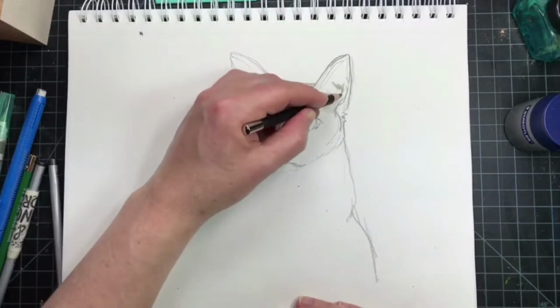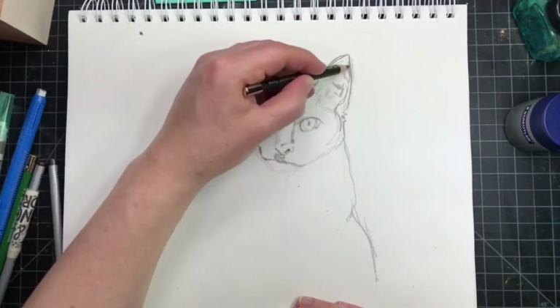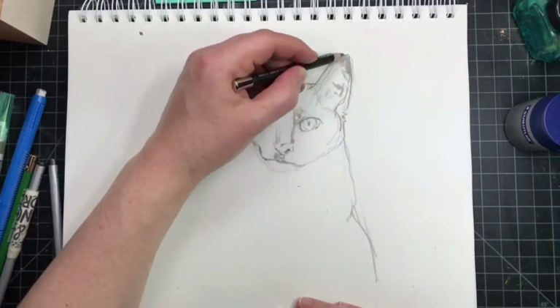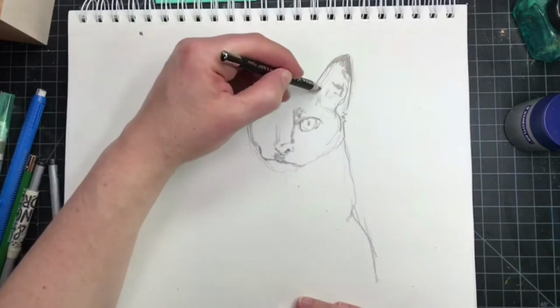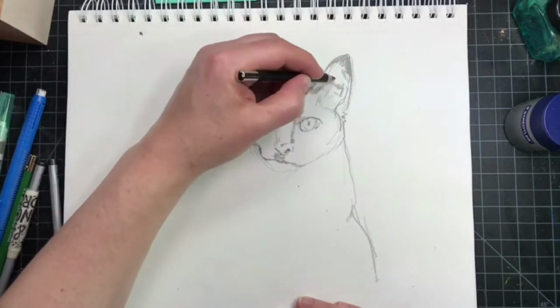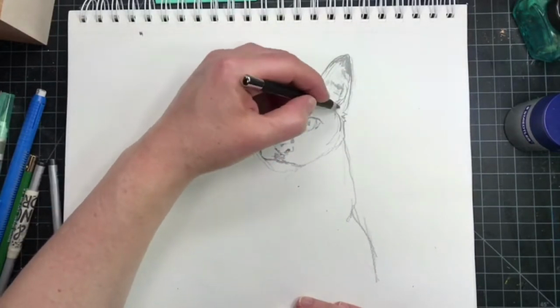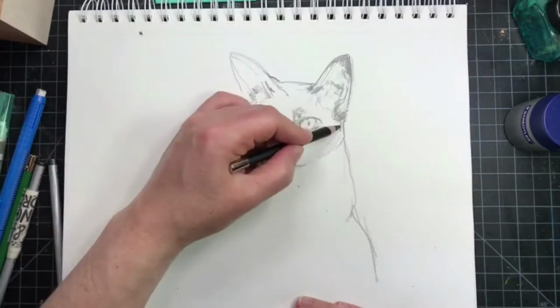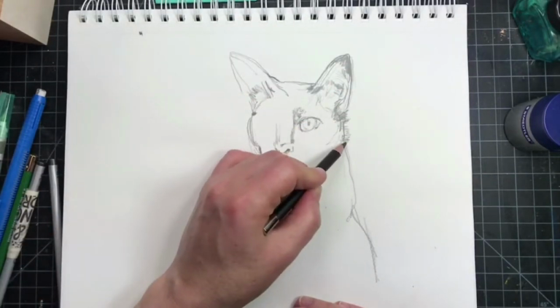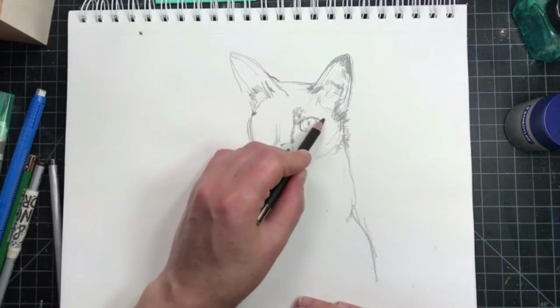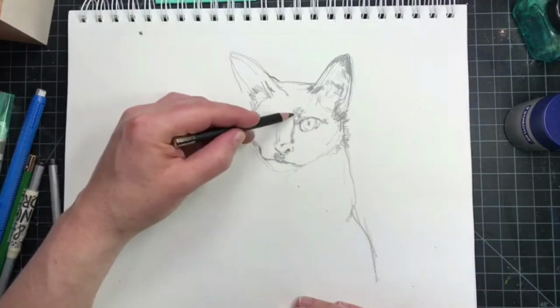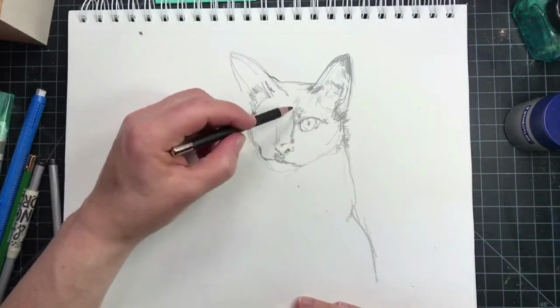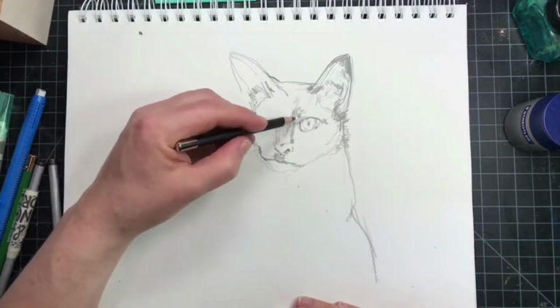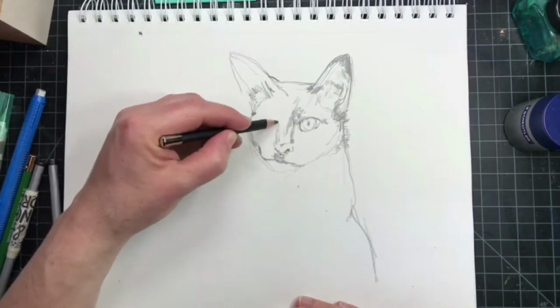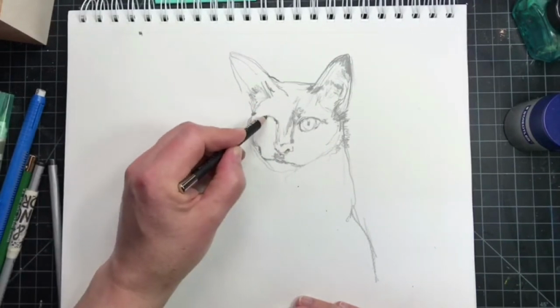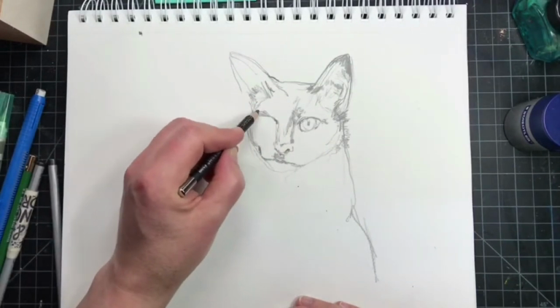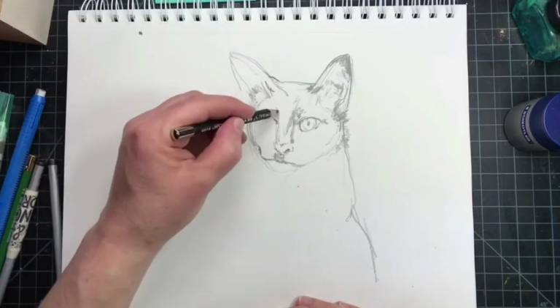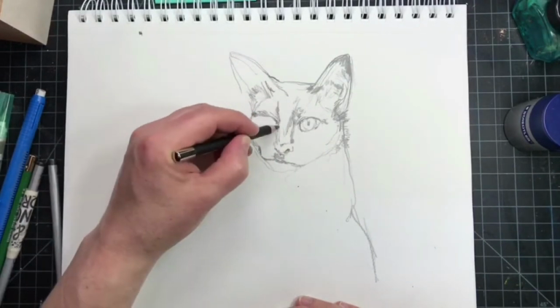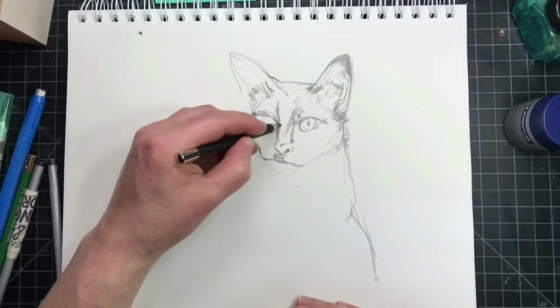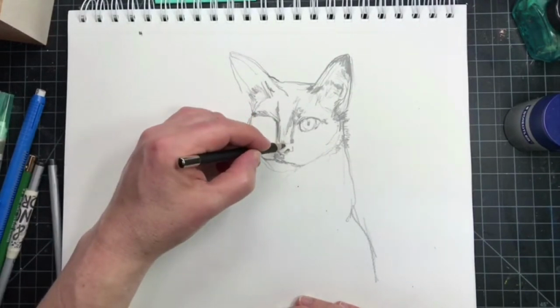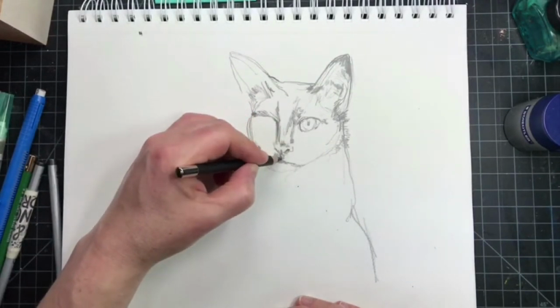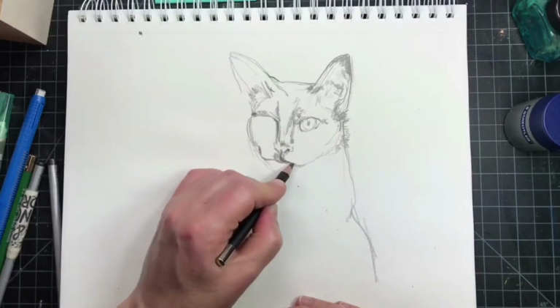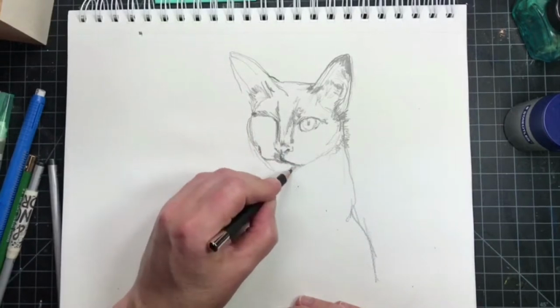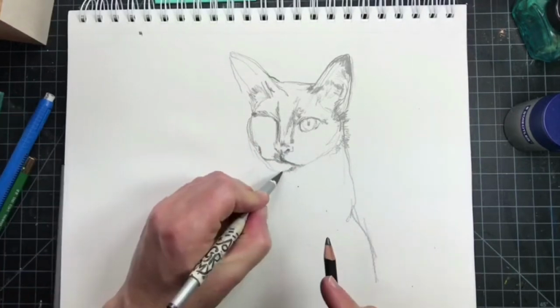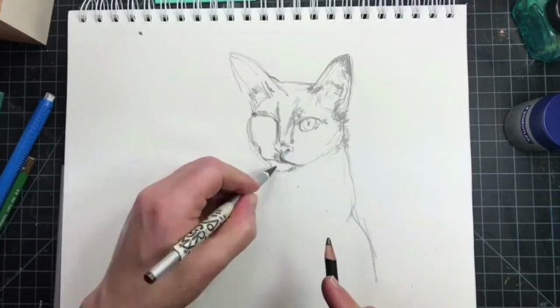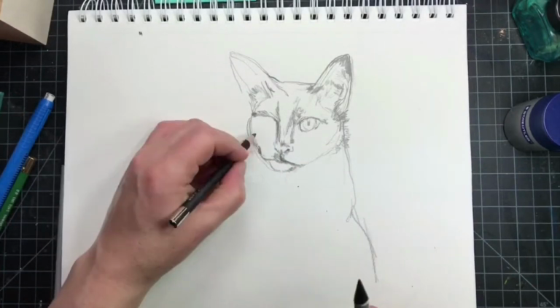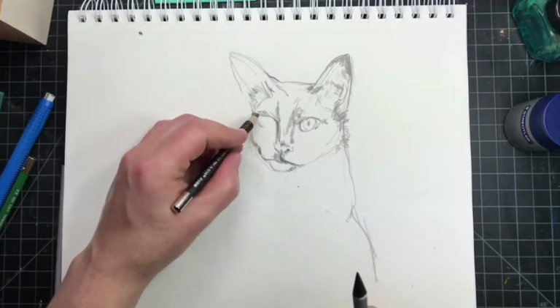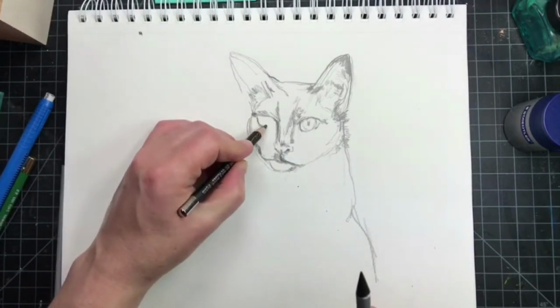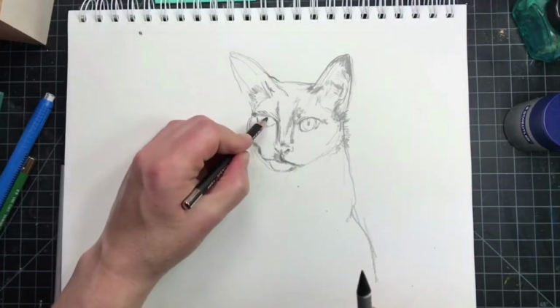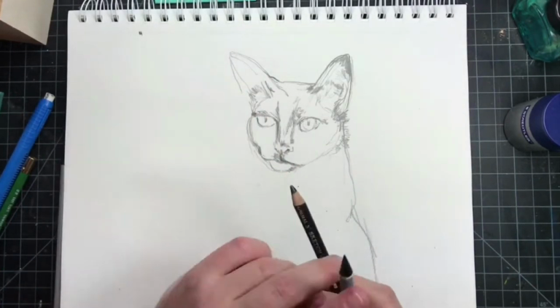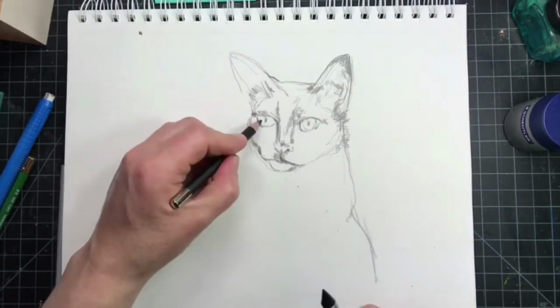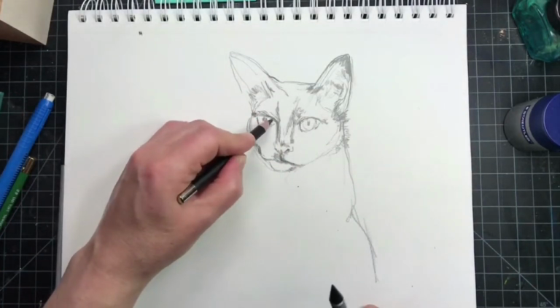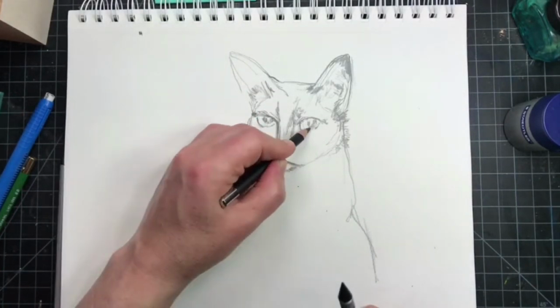I'm drawing this cat two ways today. The first way I'm using water-soluble pencils, and then later on I bring in a liner pen because I just wasn't getting the results that I wanted with the pencil.